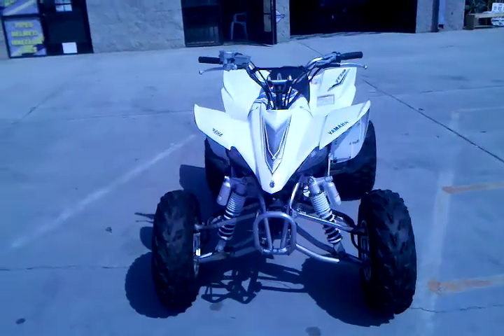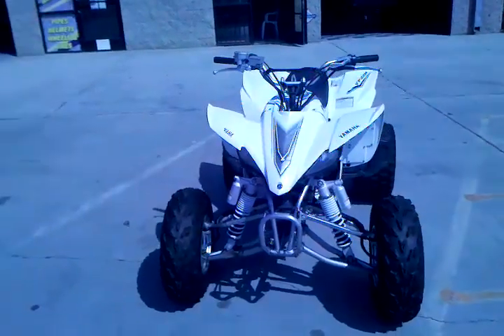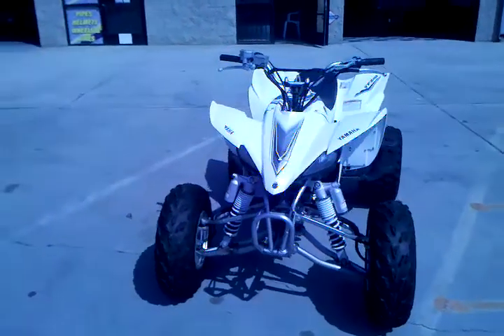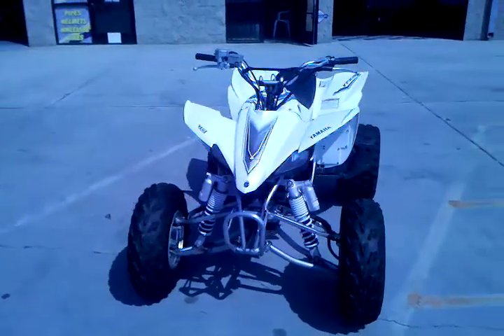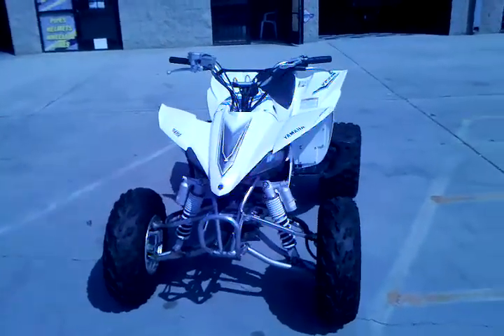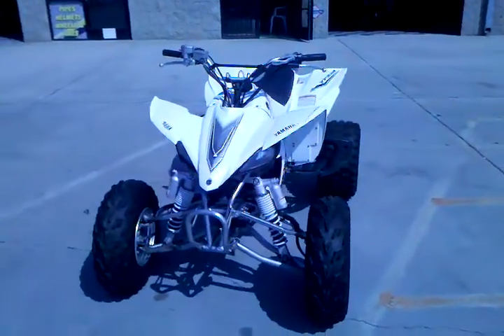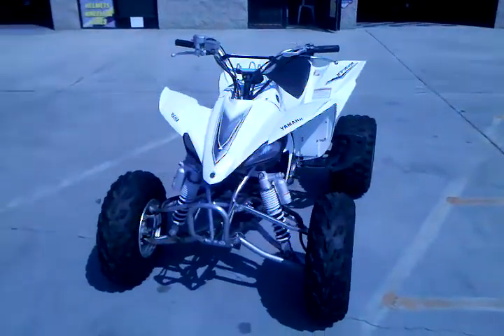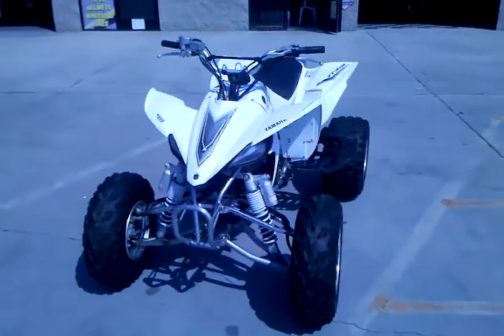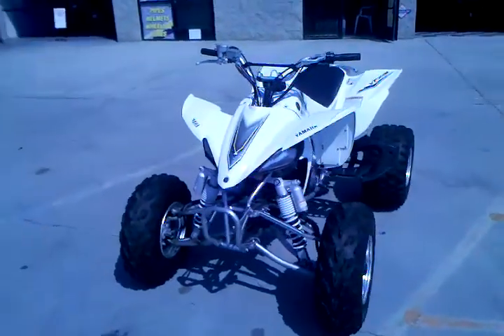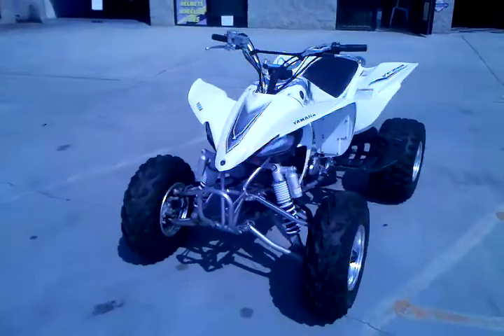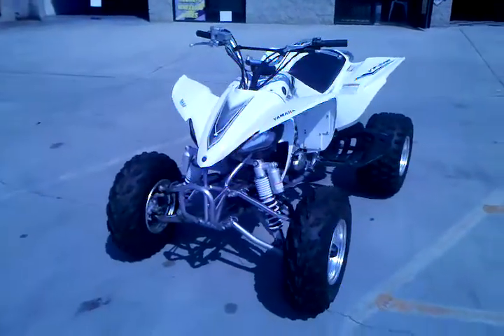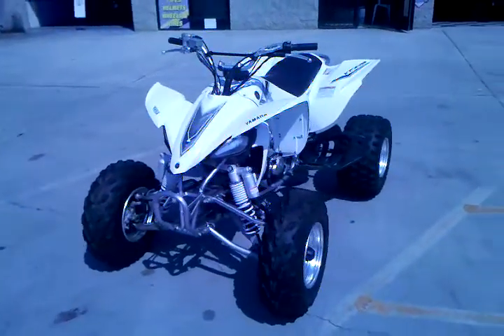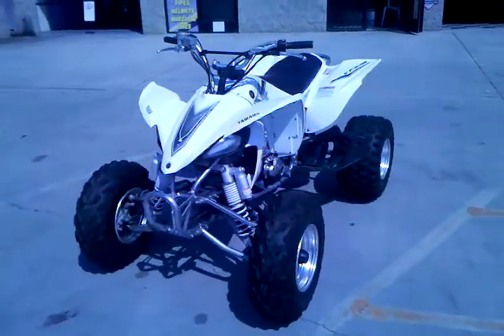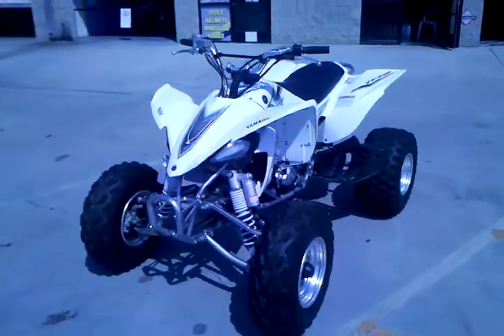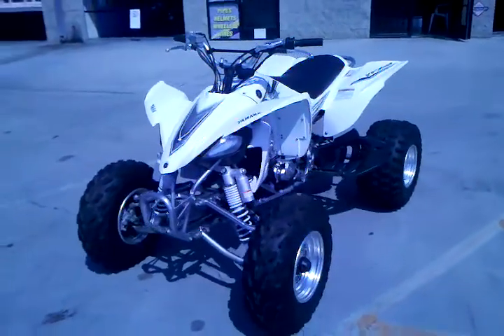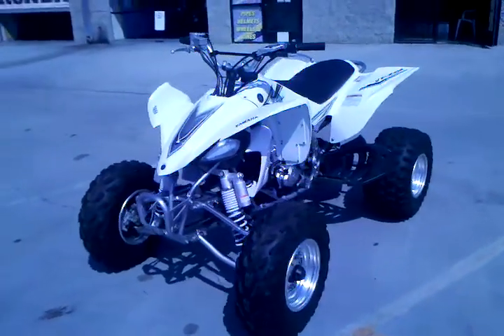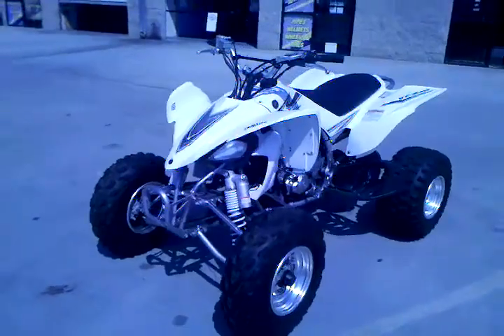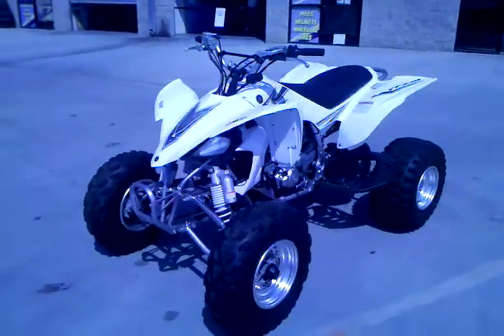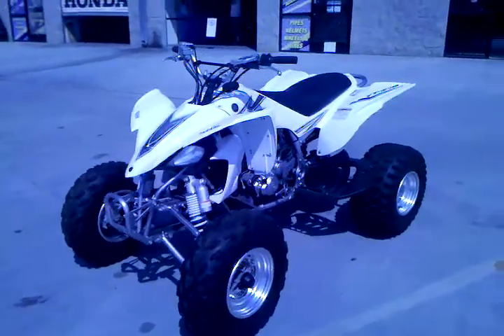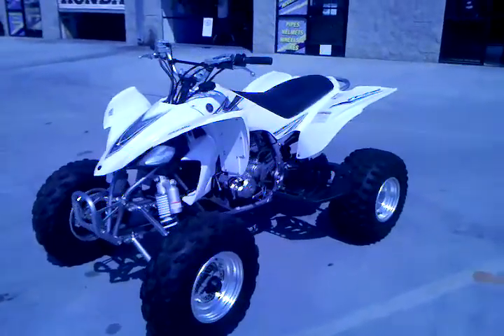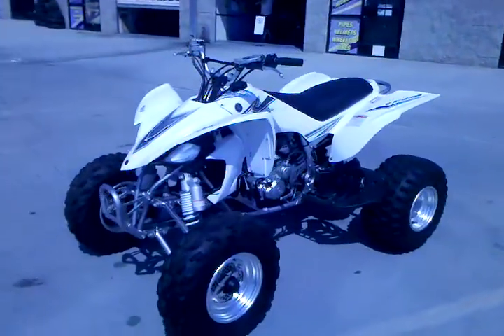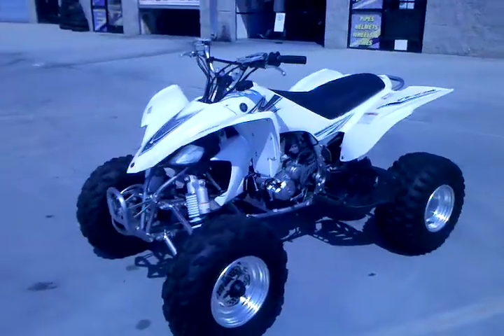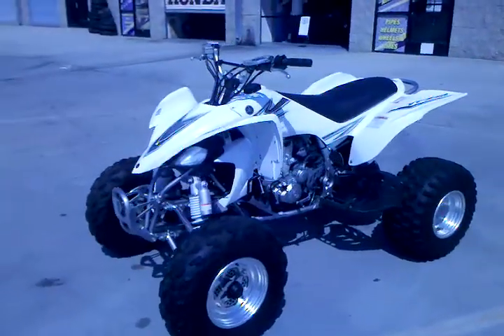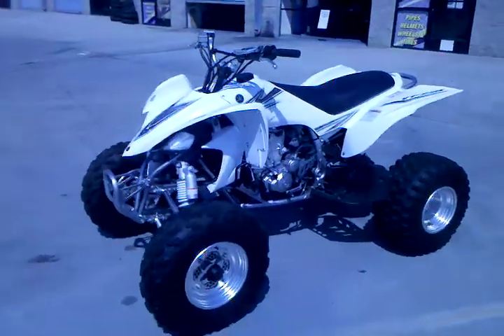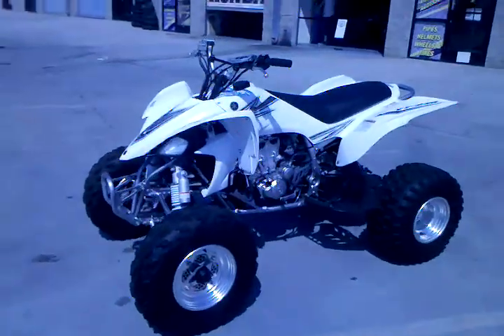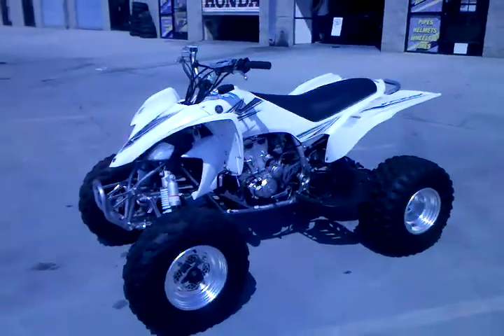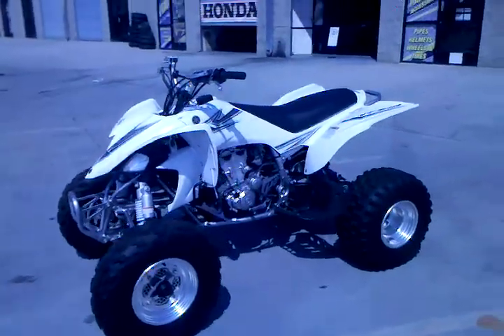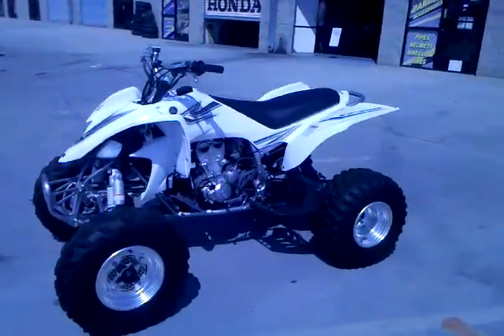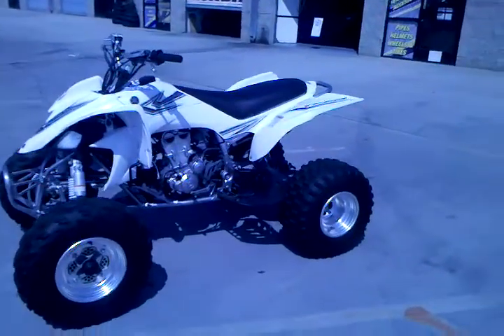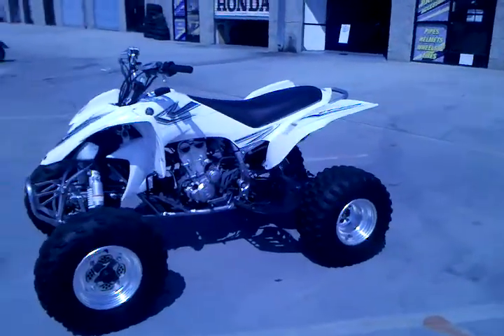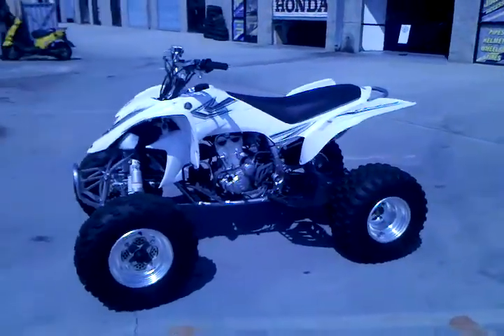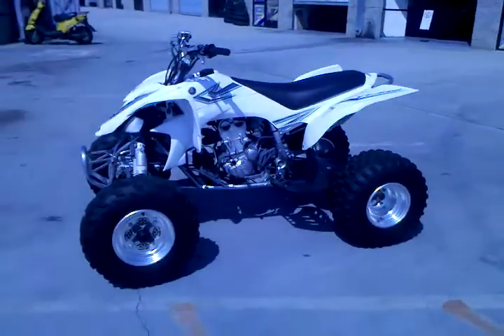Hello again from your friends here at Import Cycles Powersports. Today we have this amazing 2006 Yamaha YFZ 450.